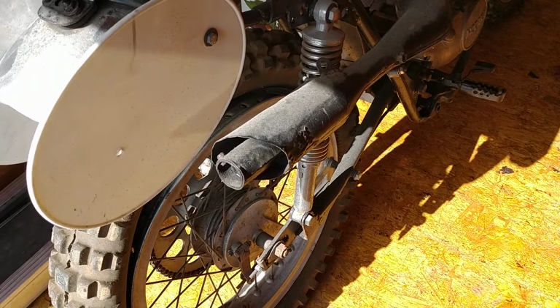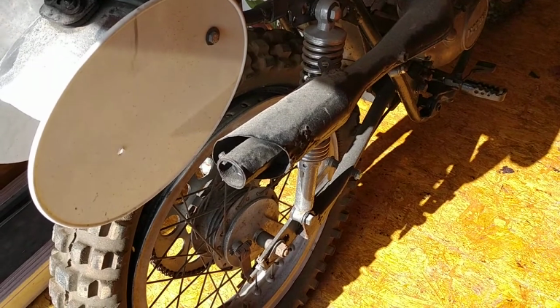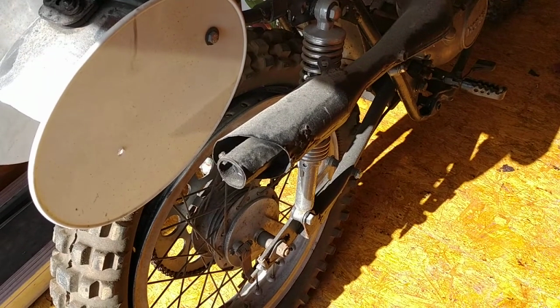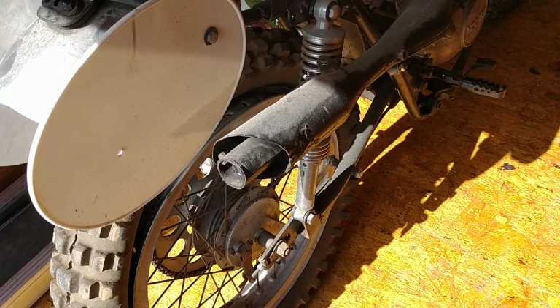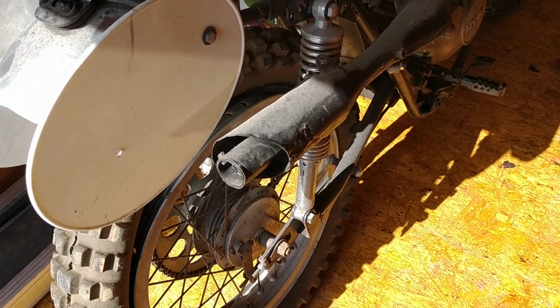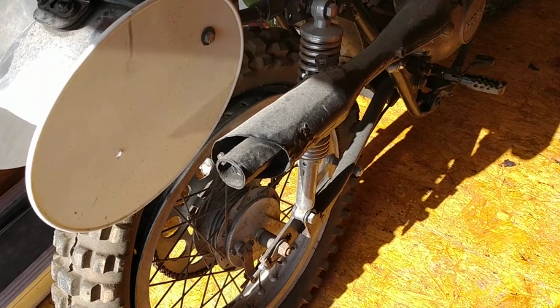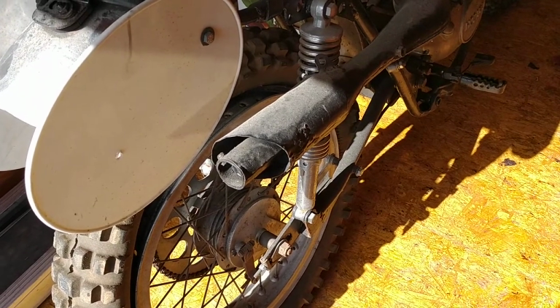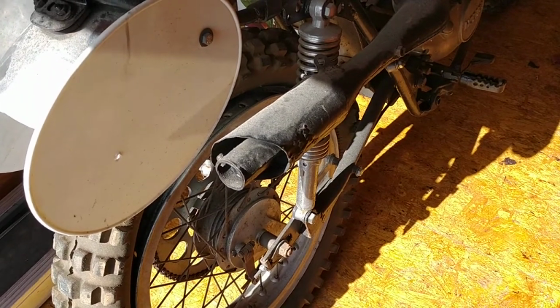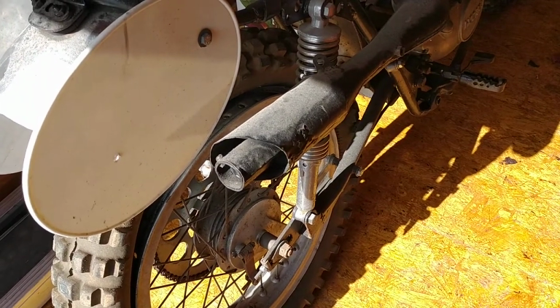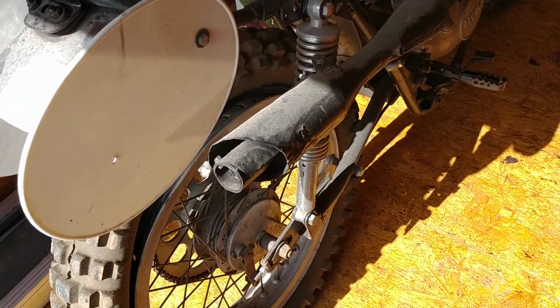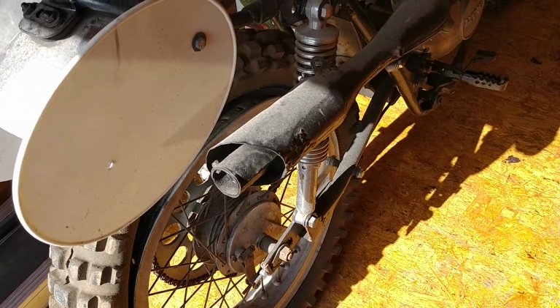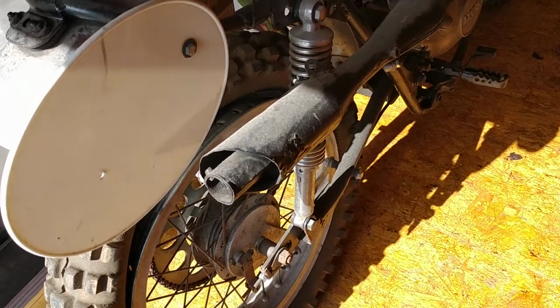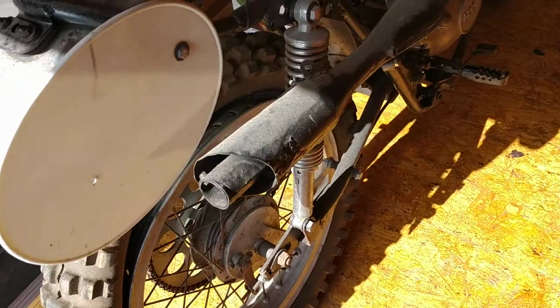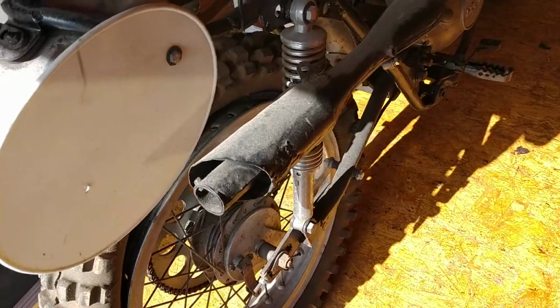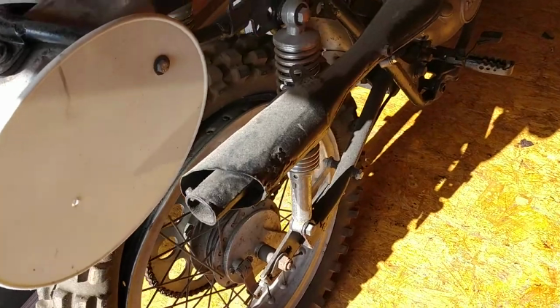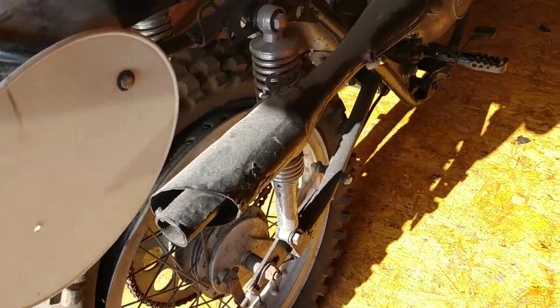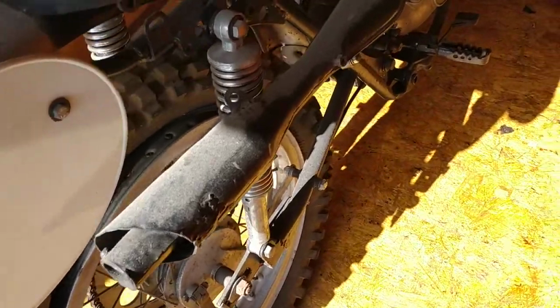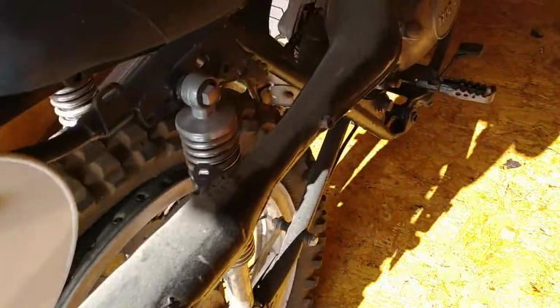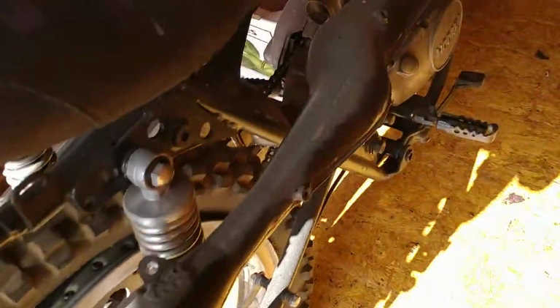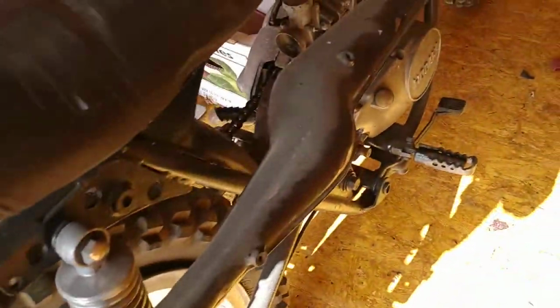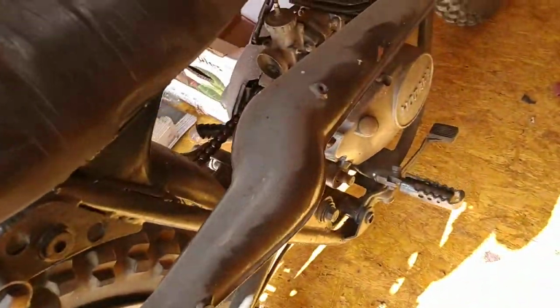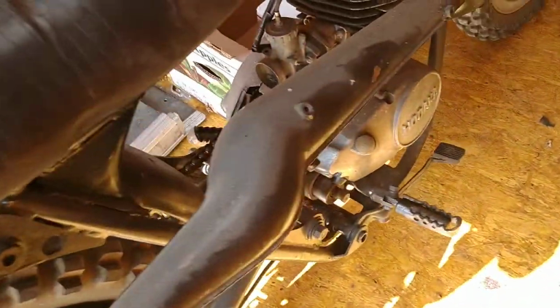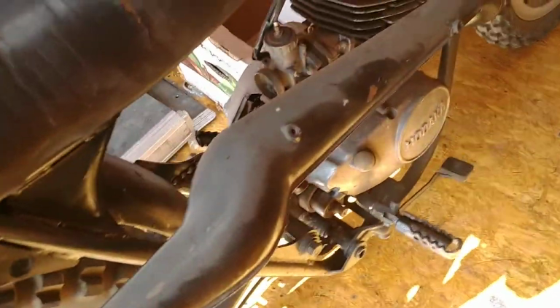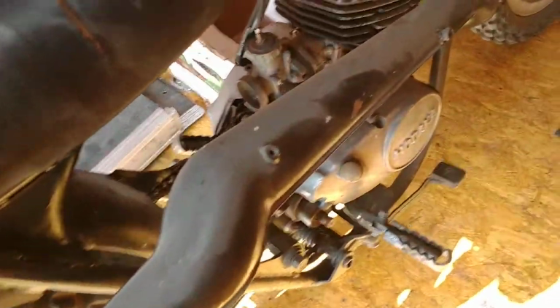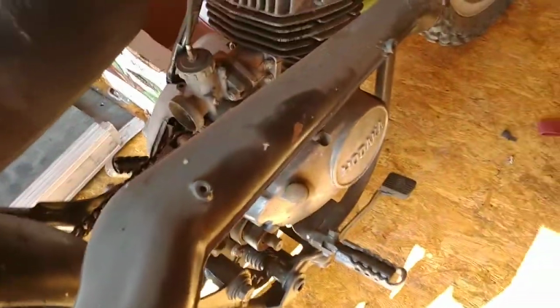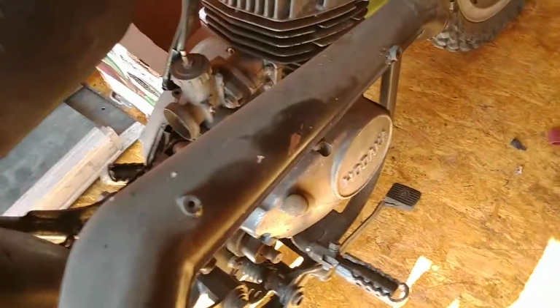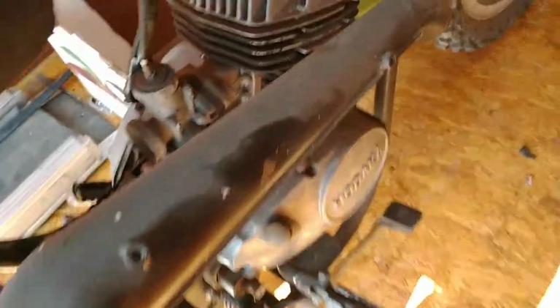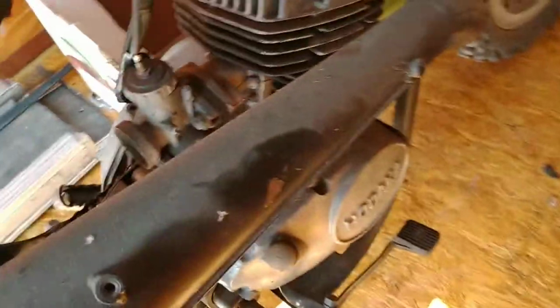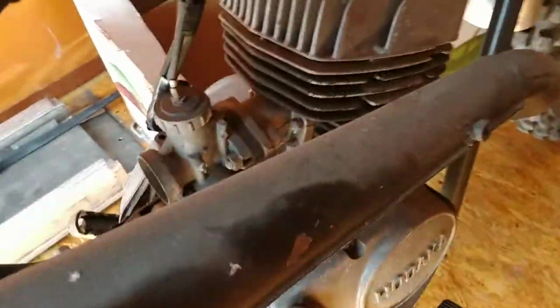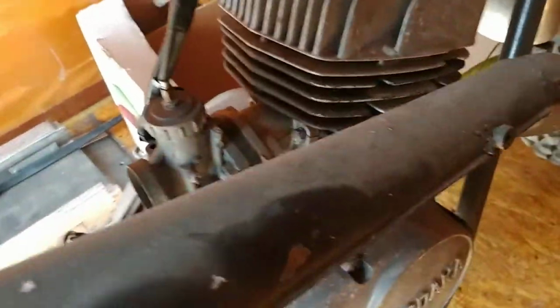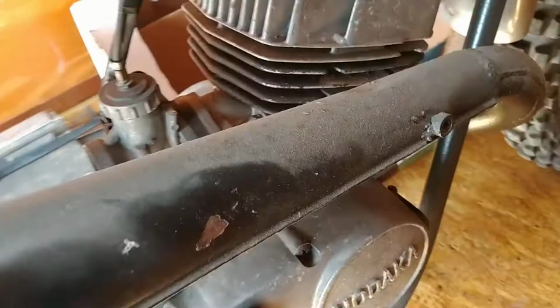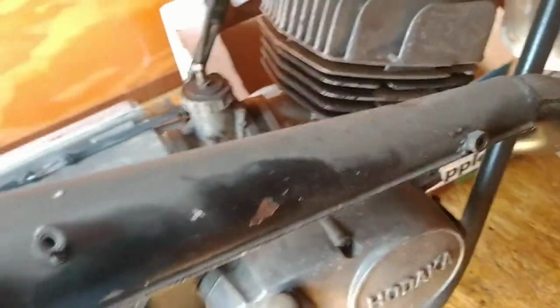Here's the Combat Wombat. There's a Wombat motor in it. That's an H motor.